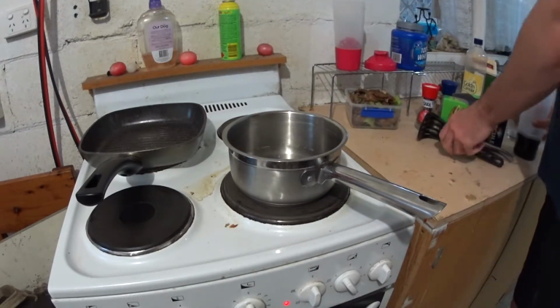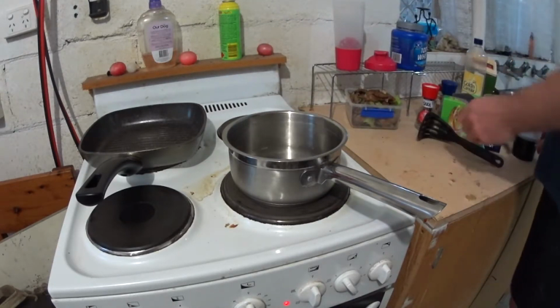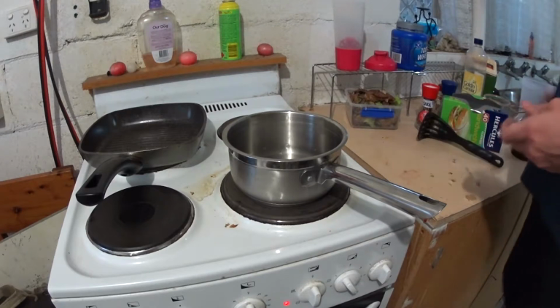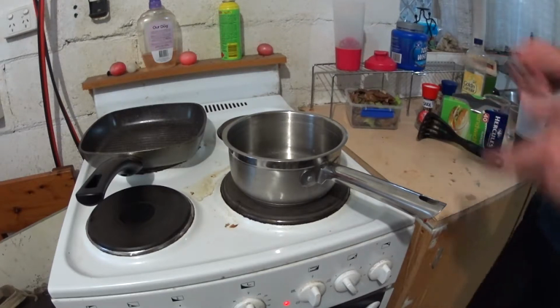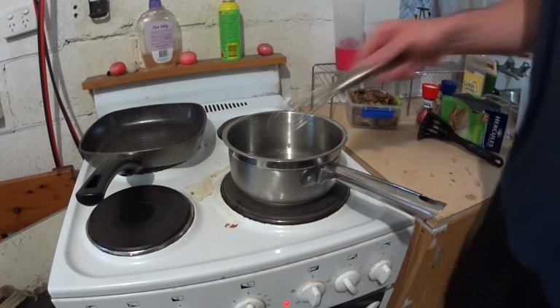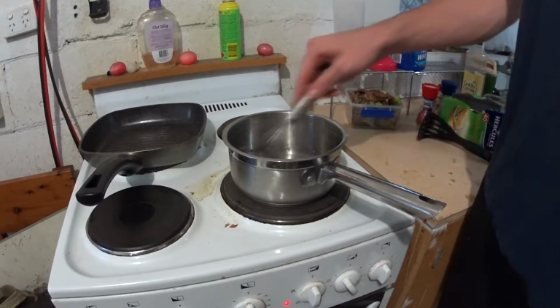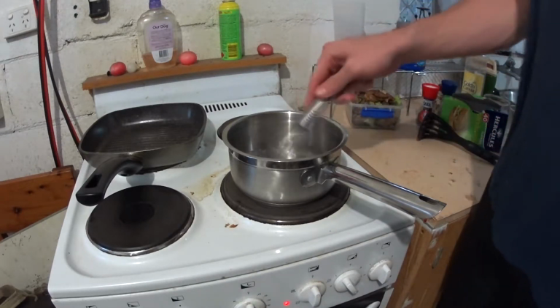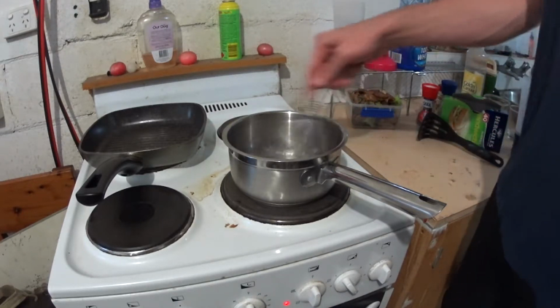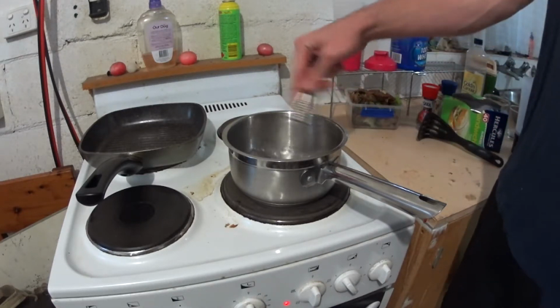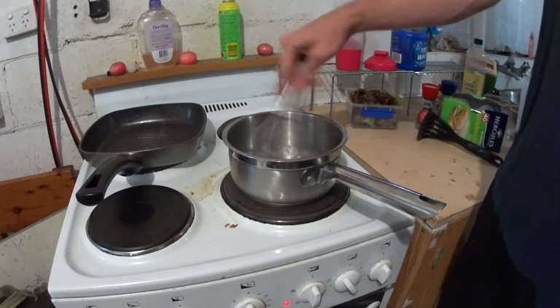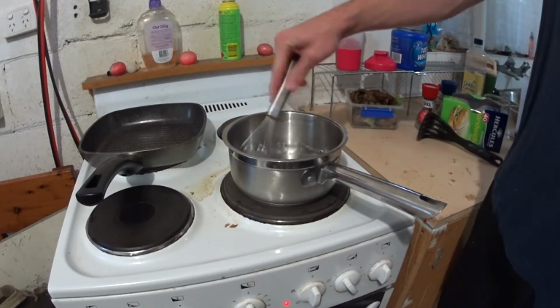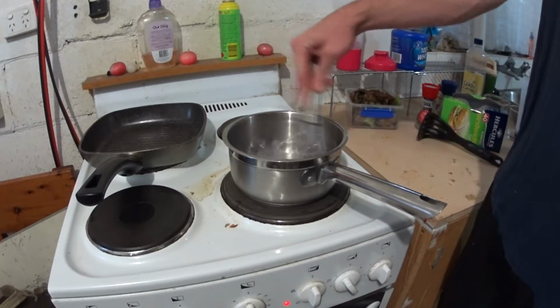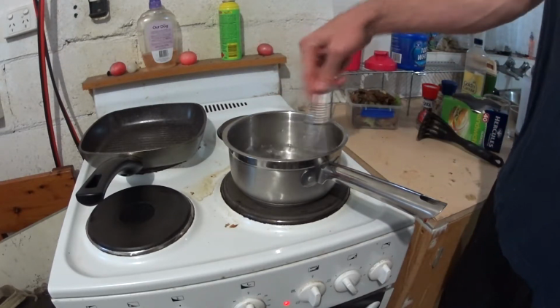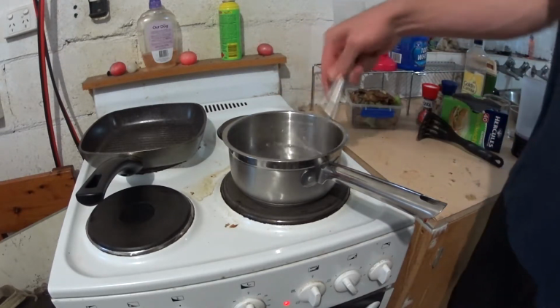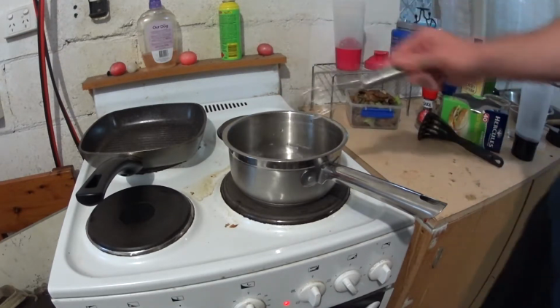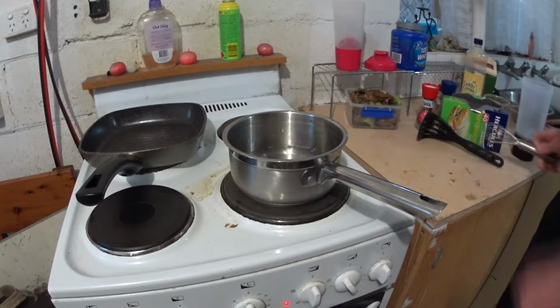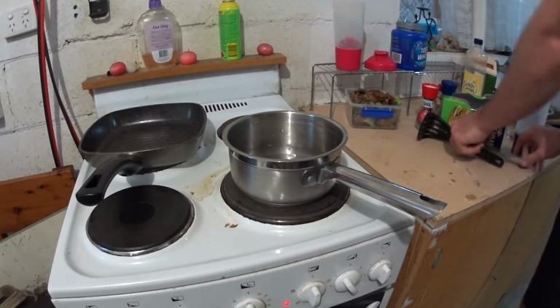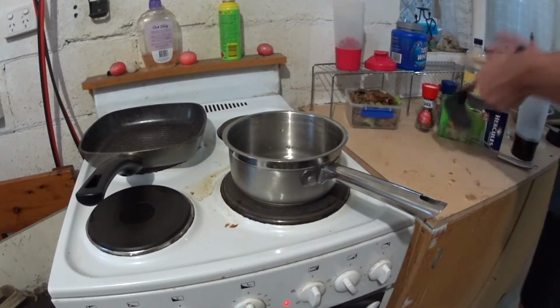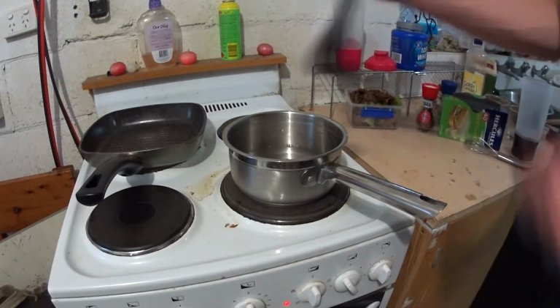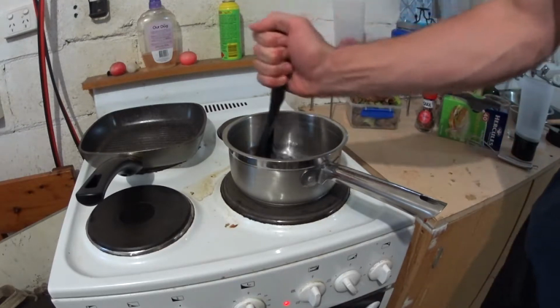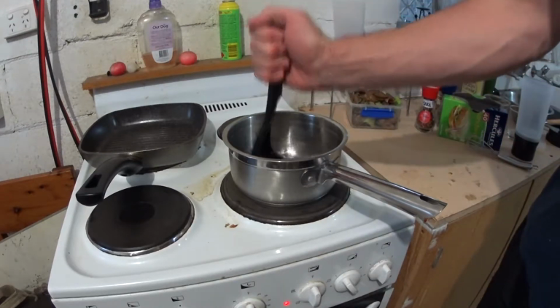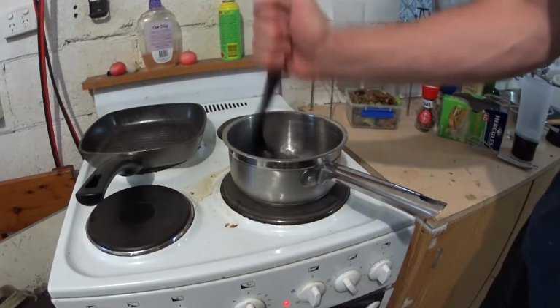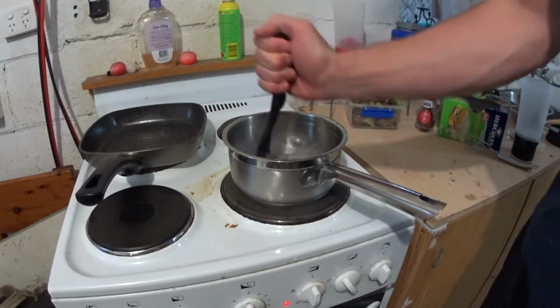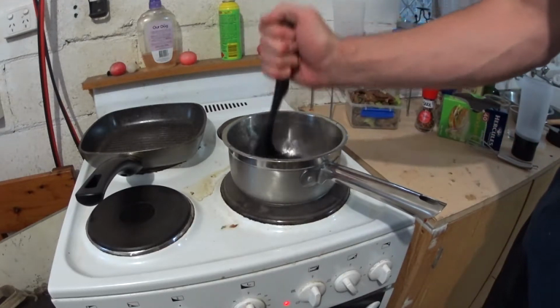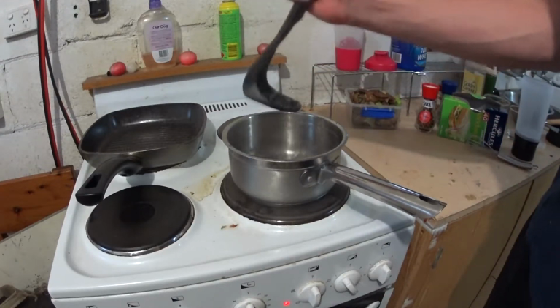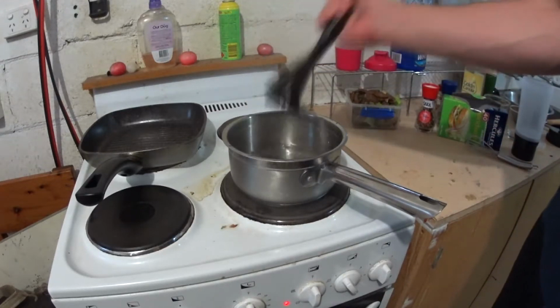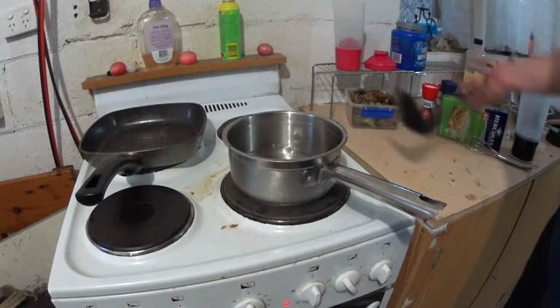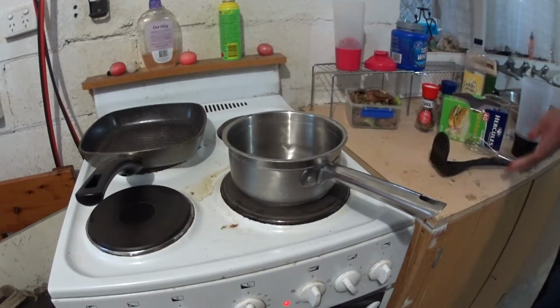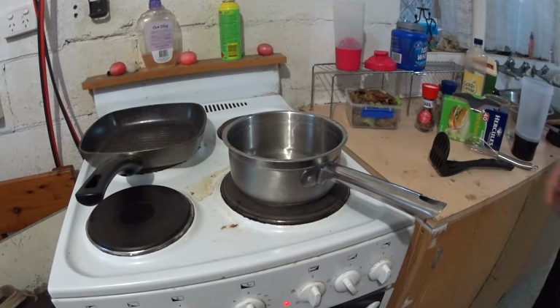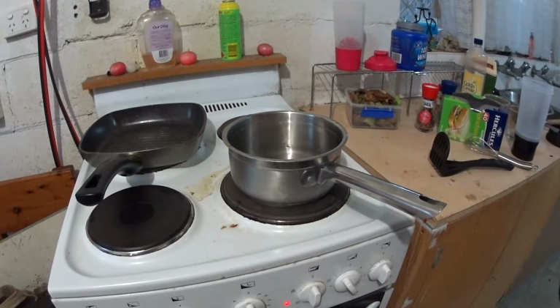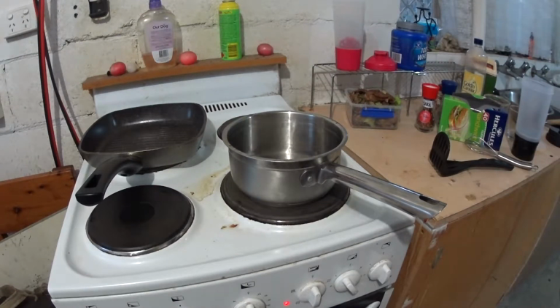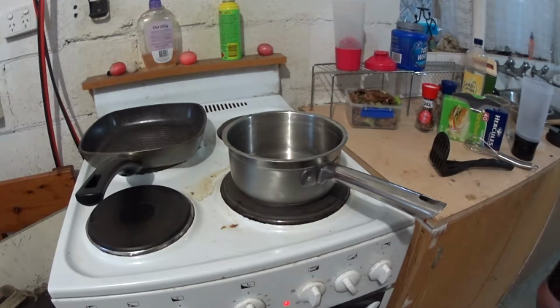Now this way you've got to be quick. You've got to whisk your water. You've got to get it nice and whisked. You've got to mash your water. Without catching the house on fire.